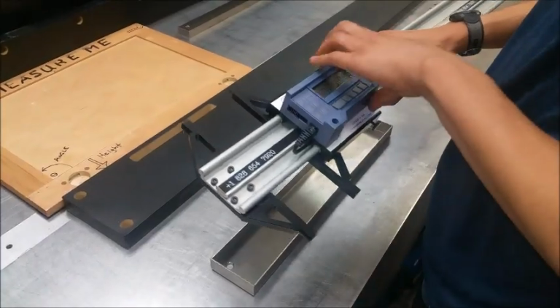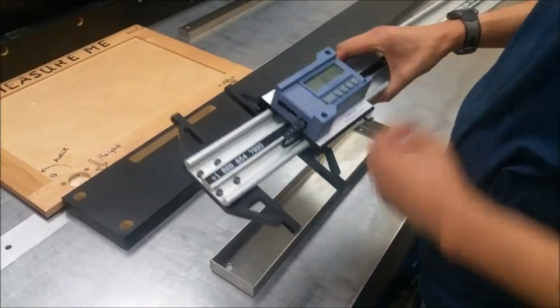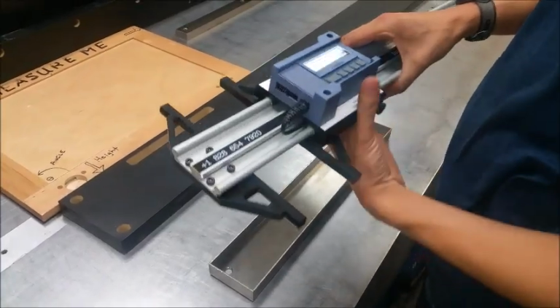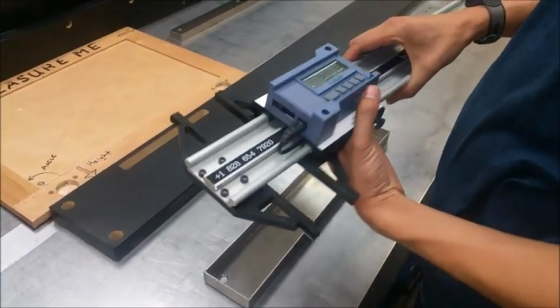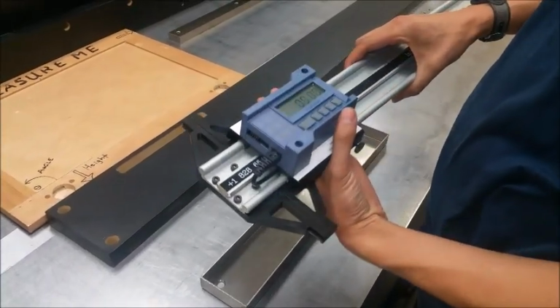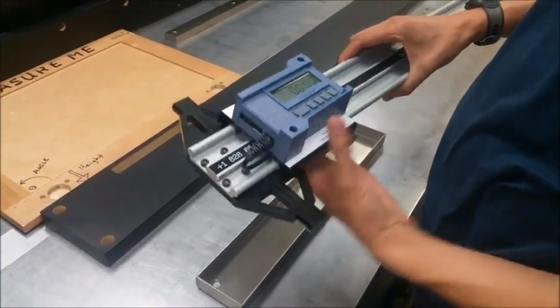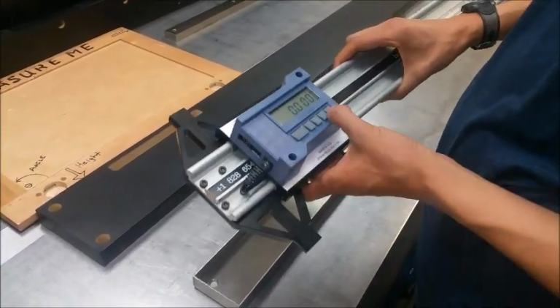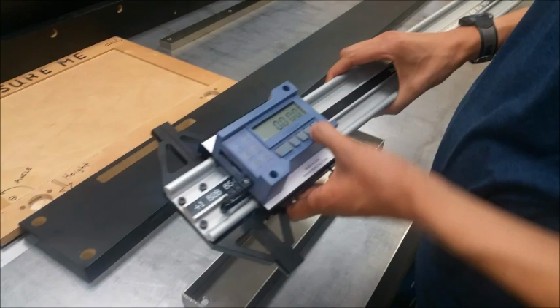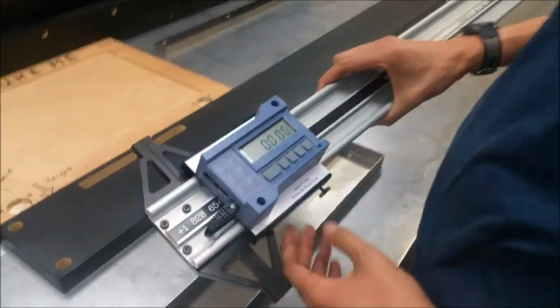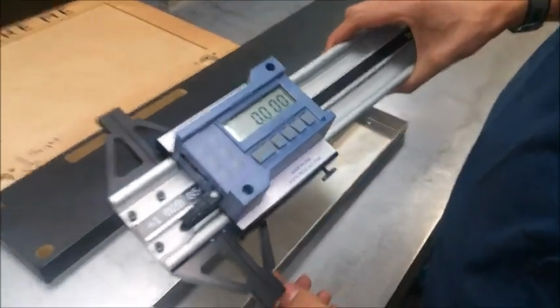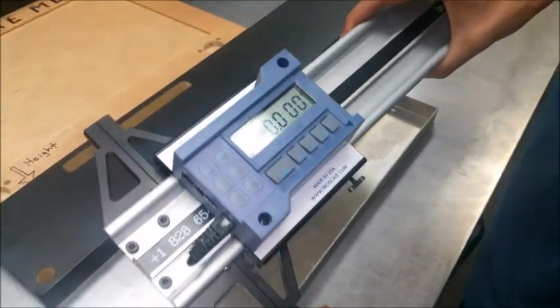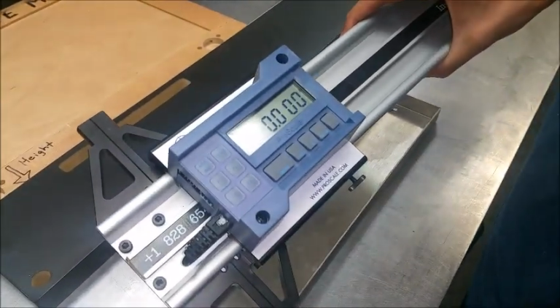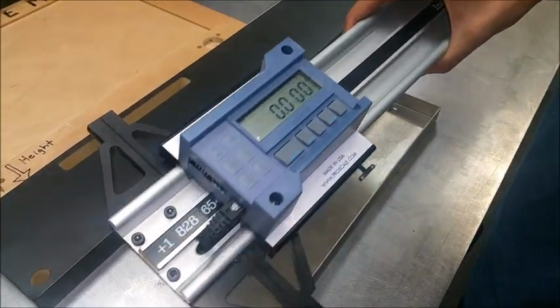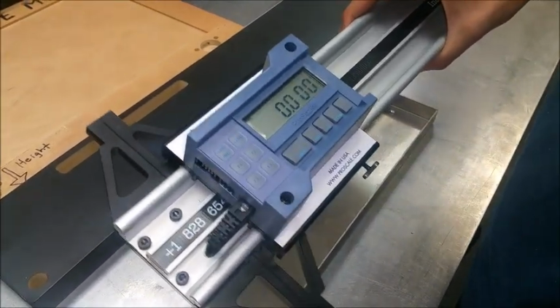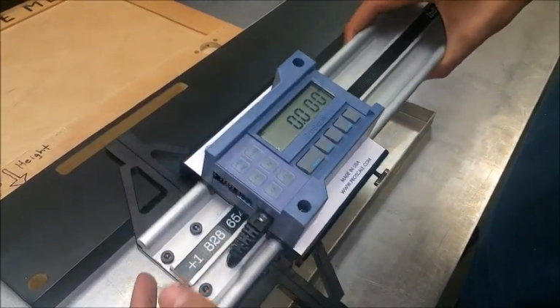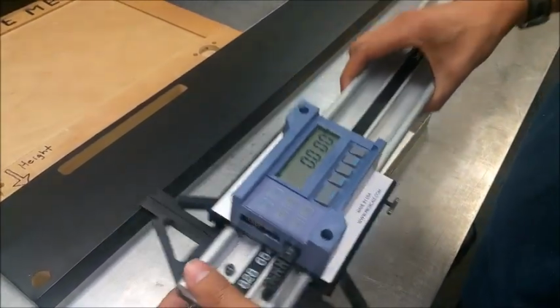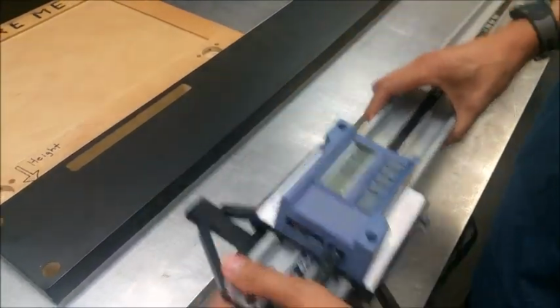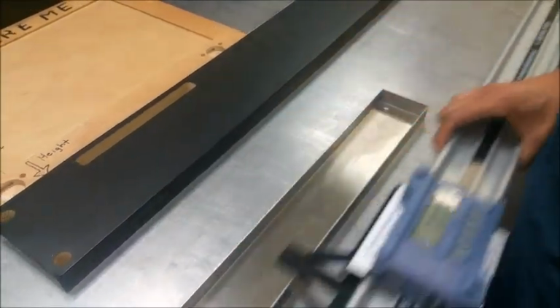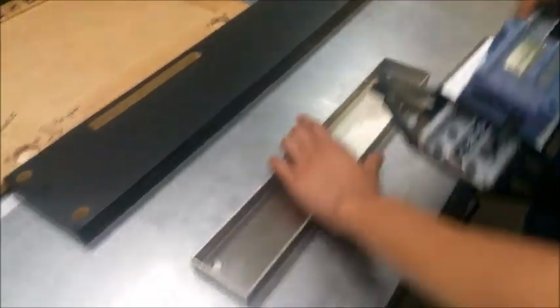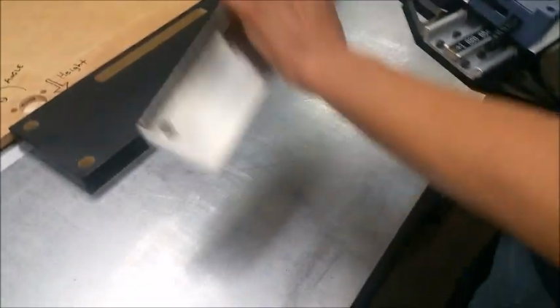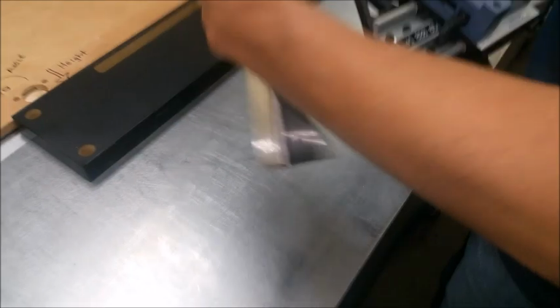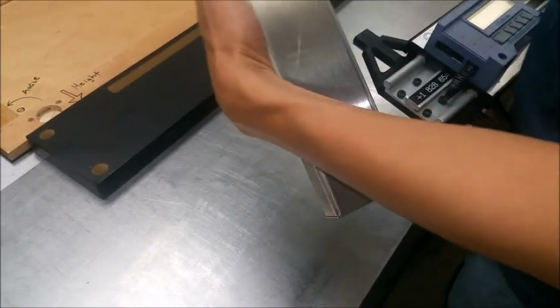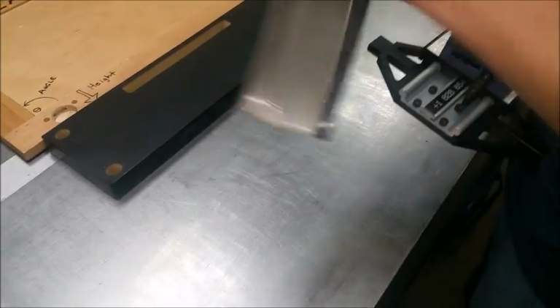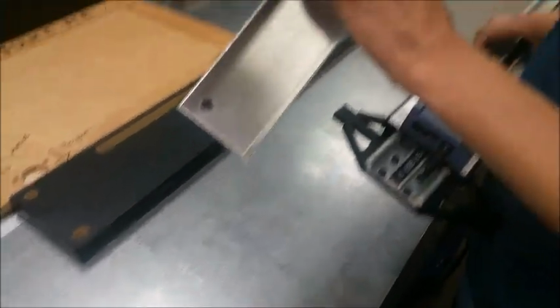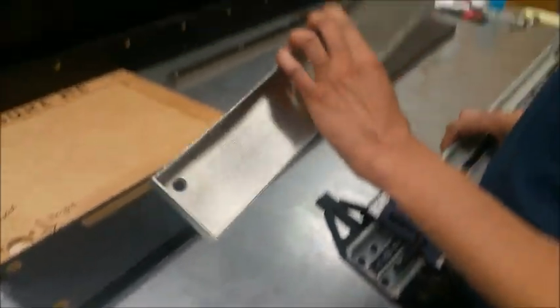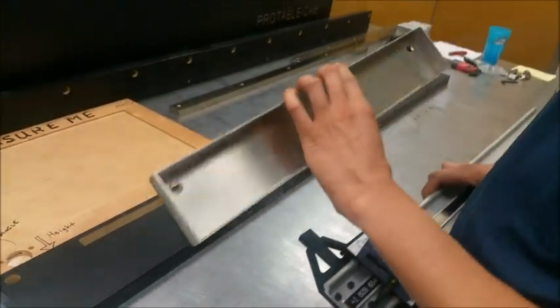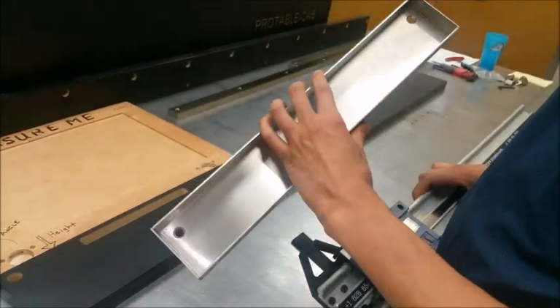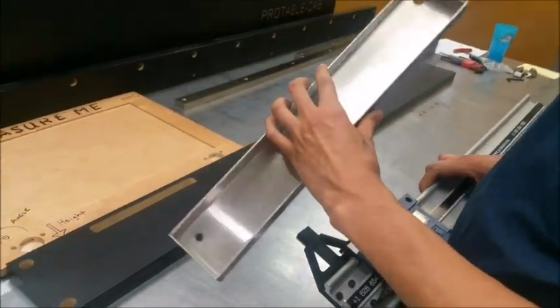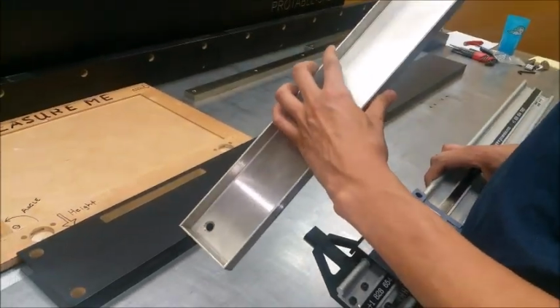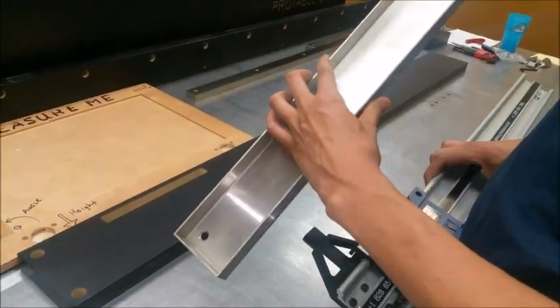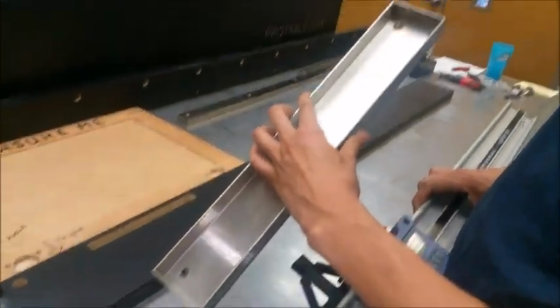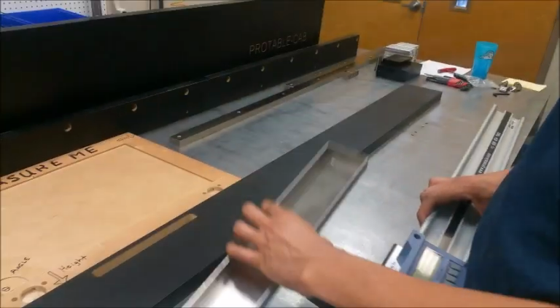Here's how you would measure a part. Press it together and make sure it's zeroed at the datum. The part here is just a bent piece of sheet metal with two holes drilled and countersunk.